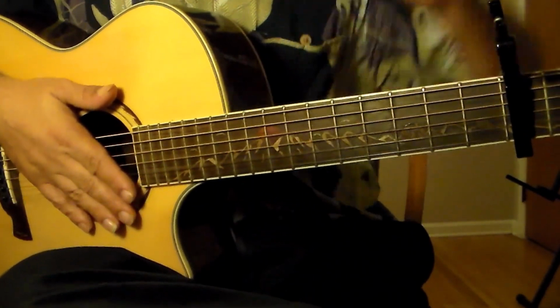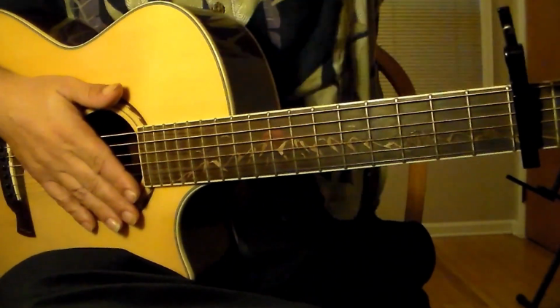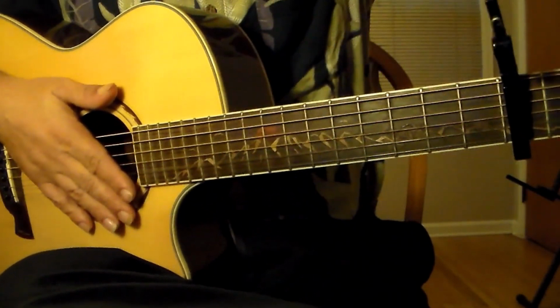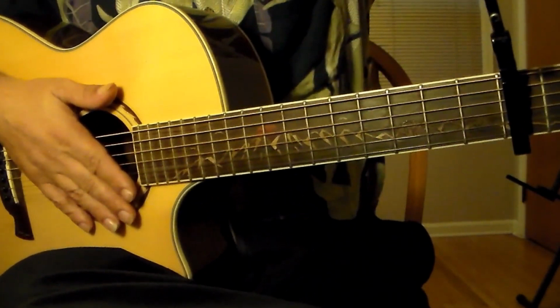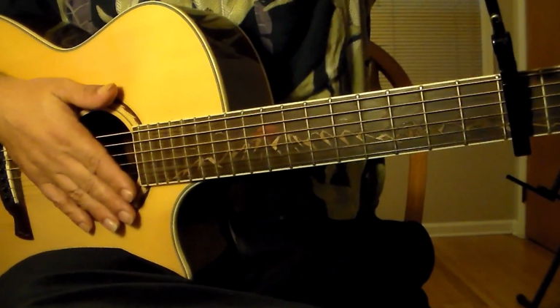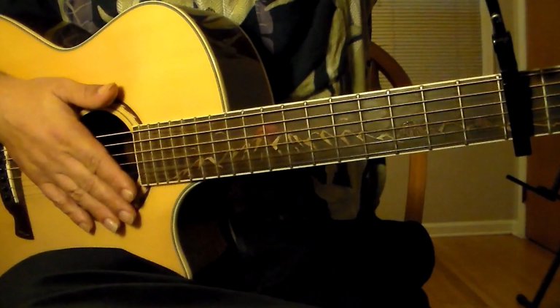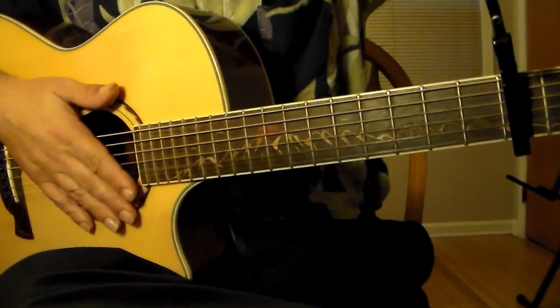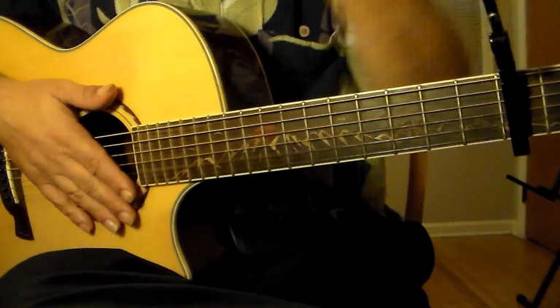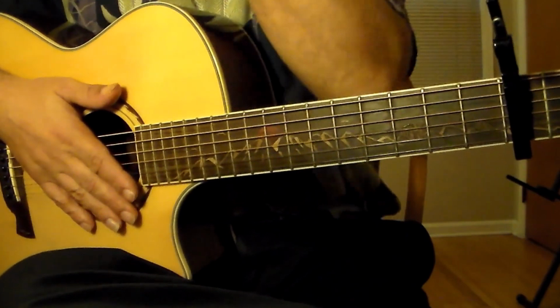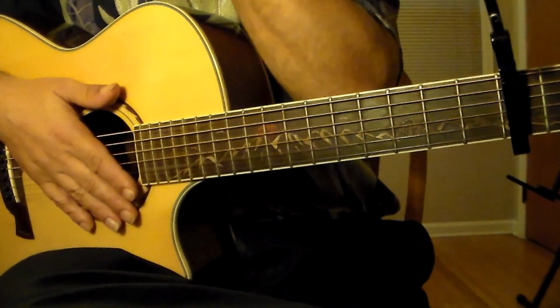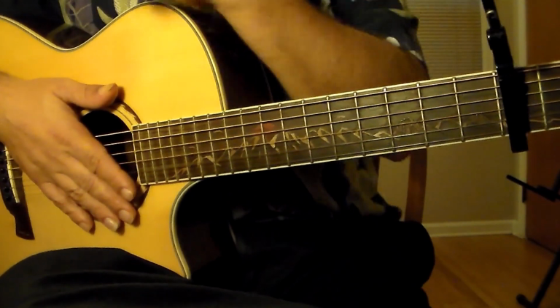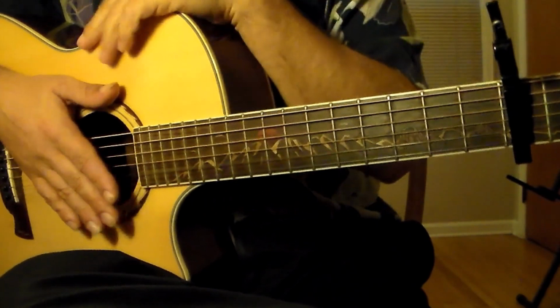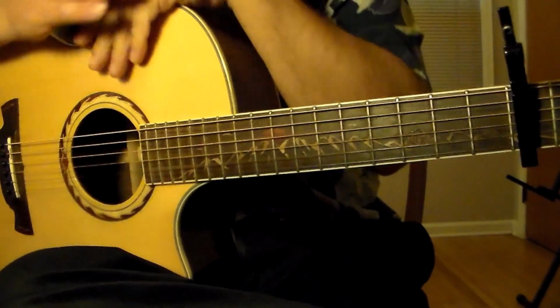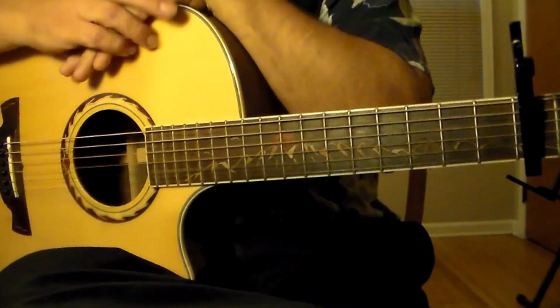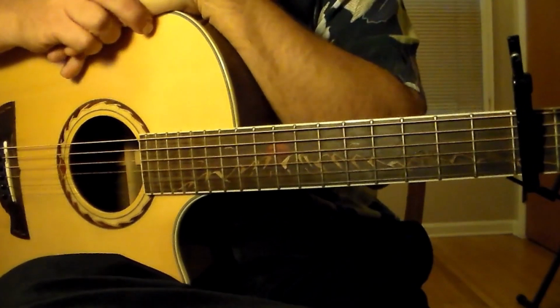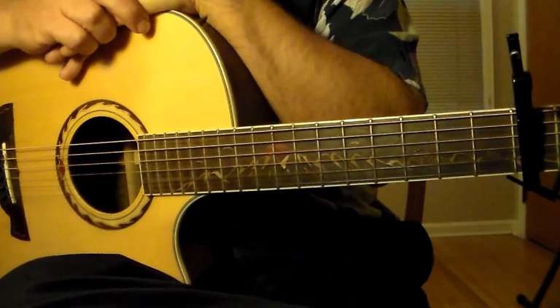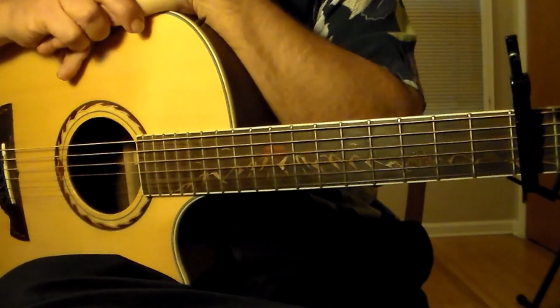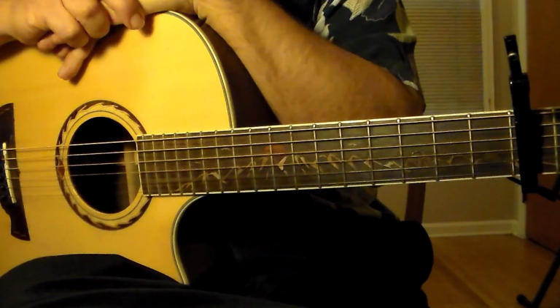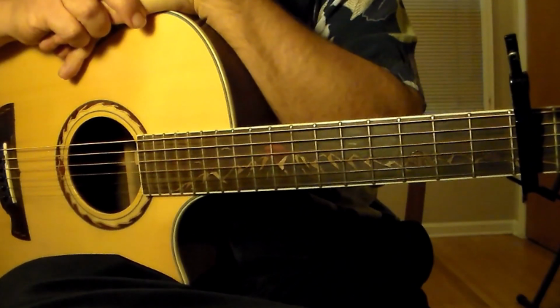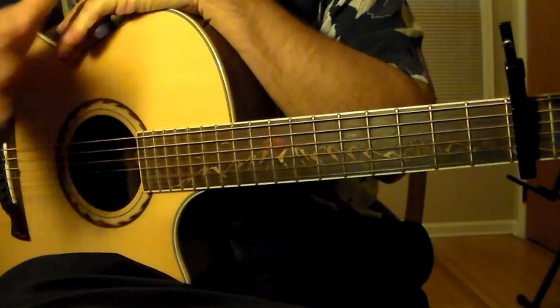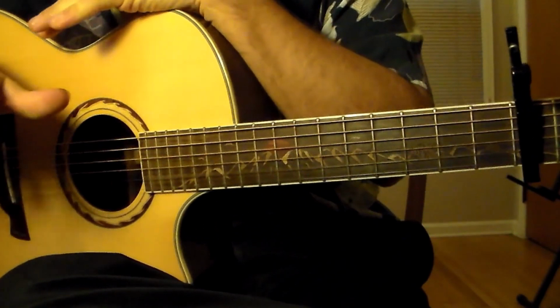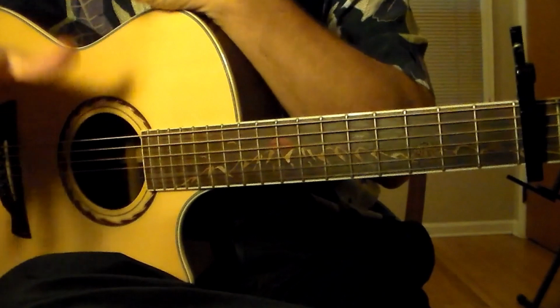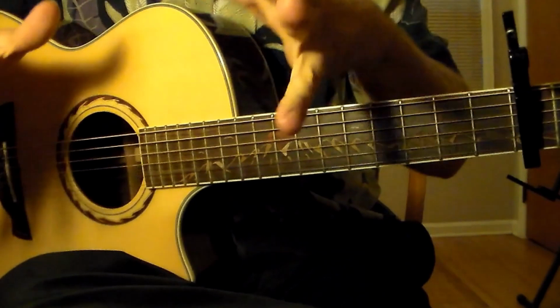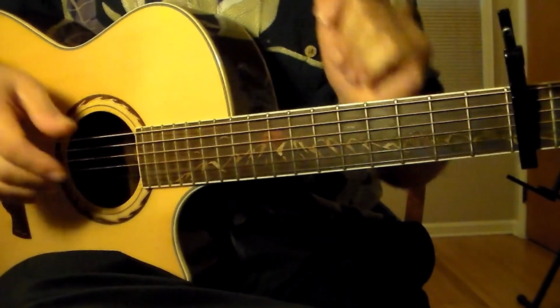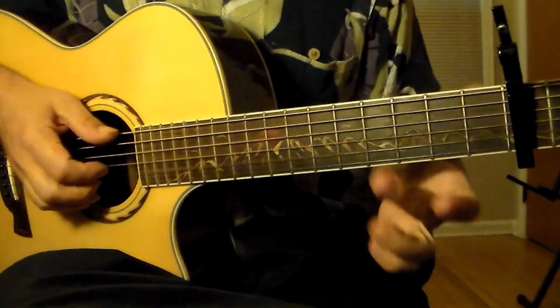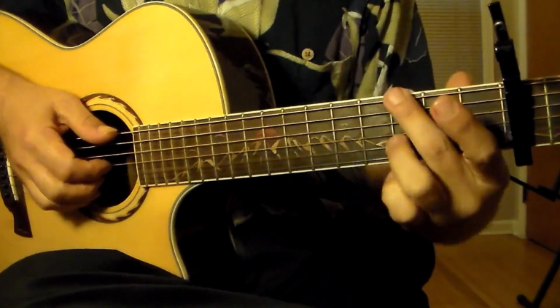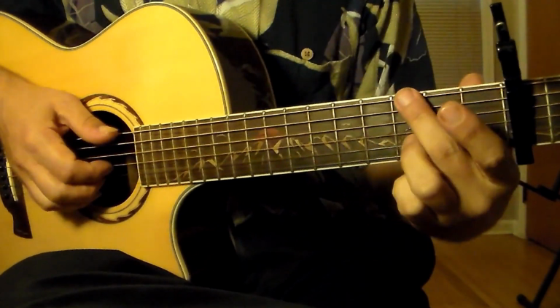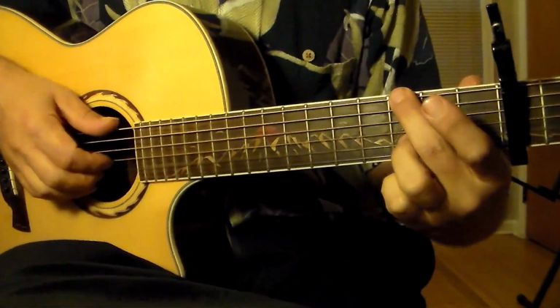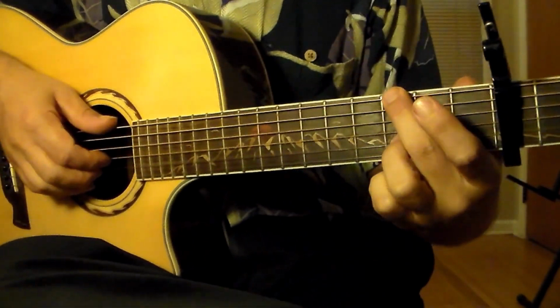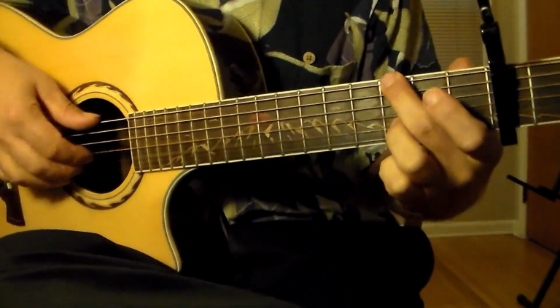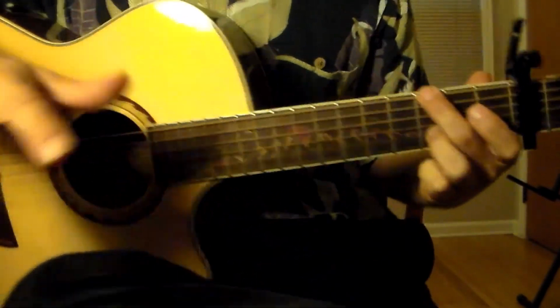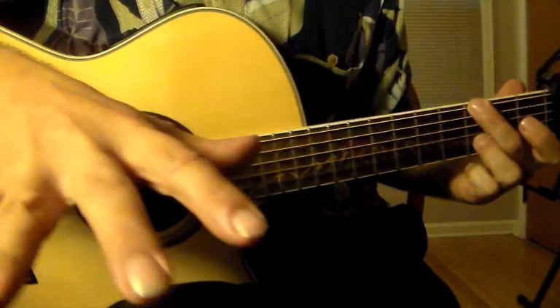And like I said, if you have to substitute some different chords of your own, that's okay too. Now let's move to putting the two hands together, the chords and the picking.